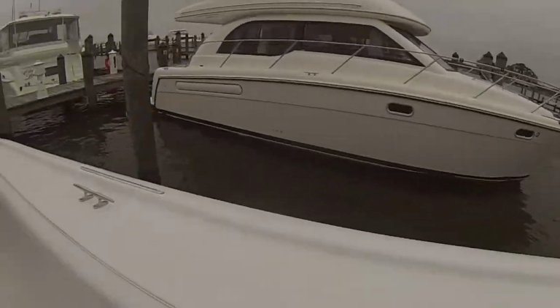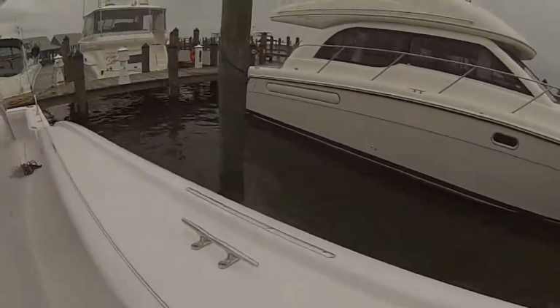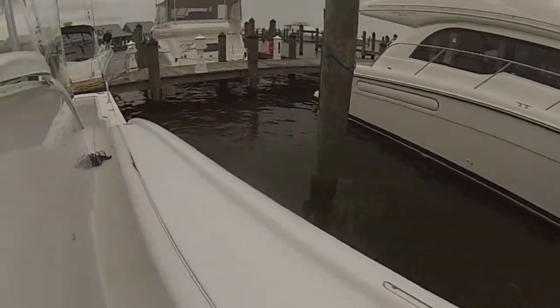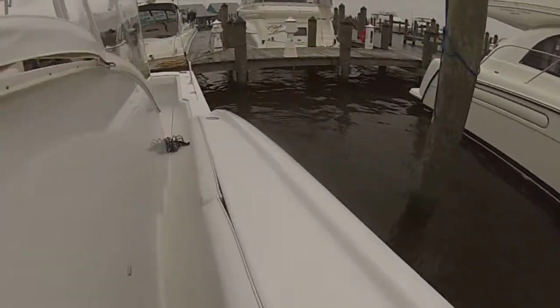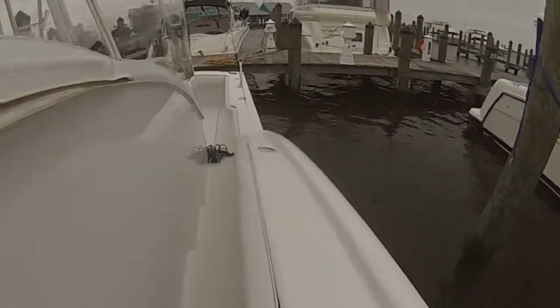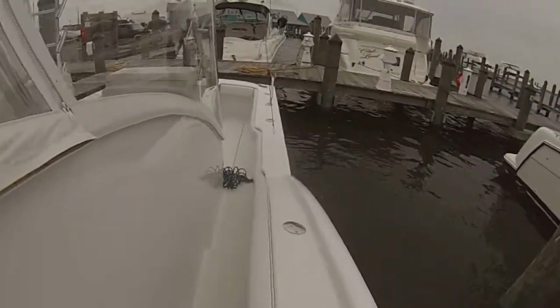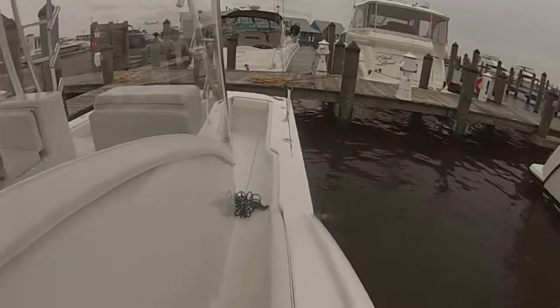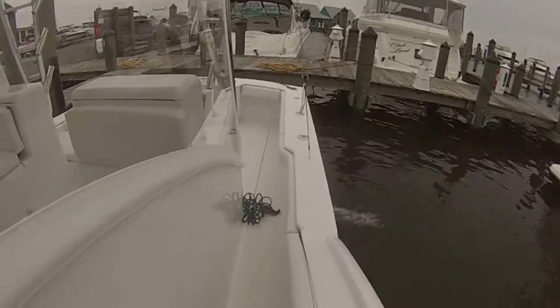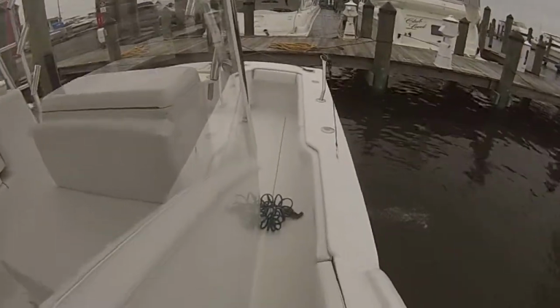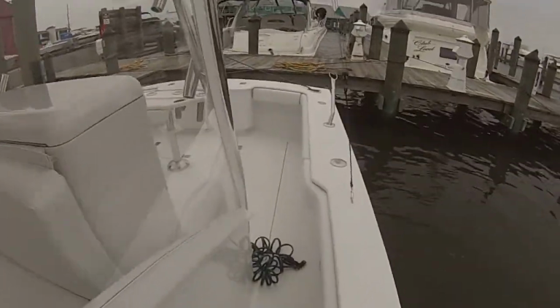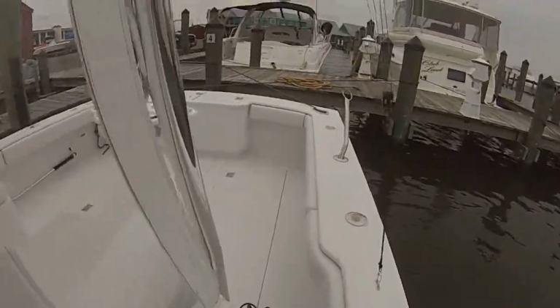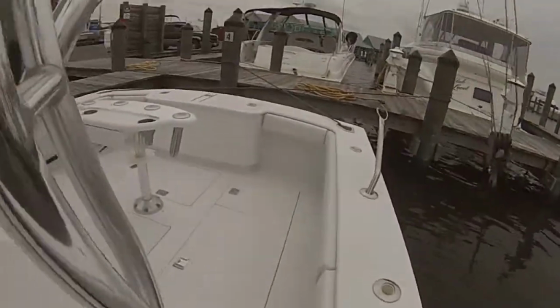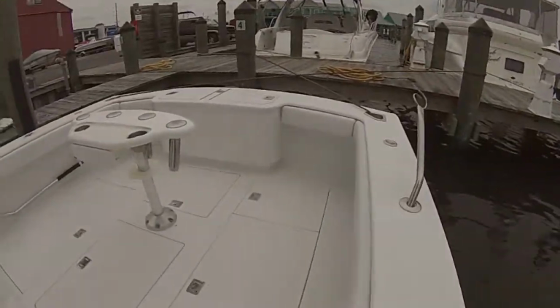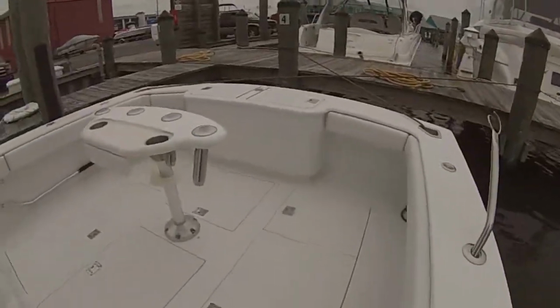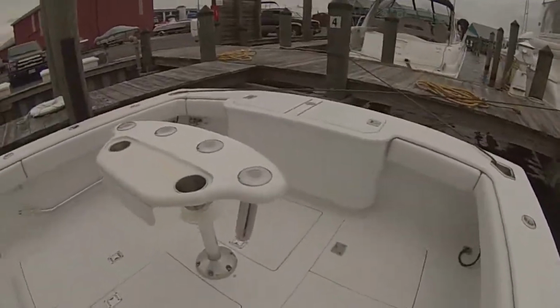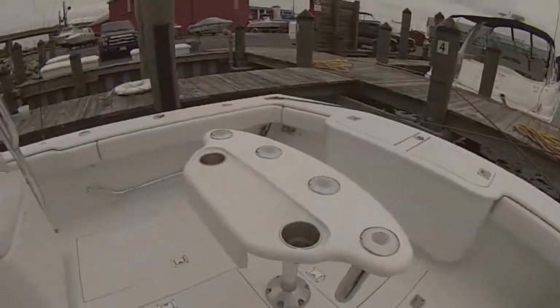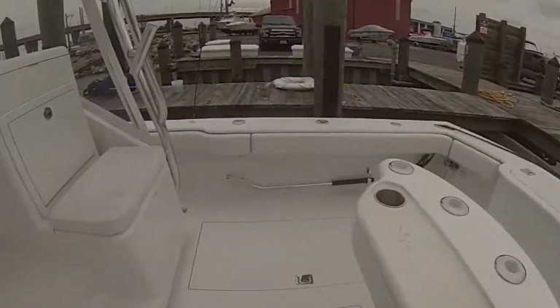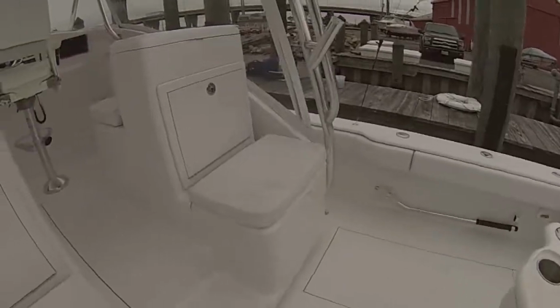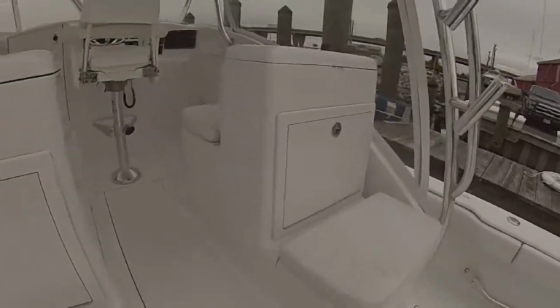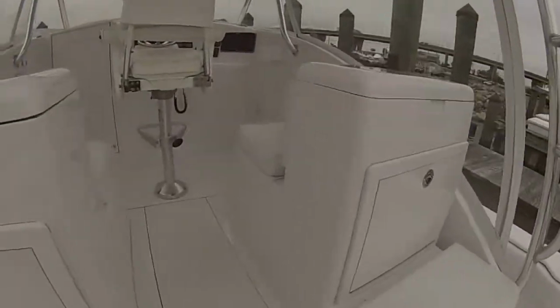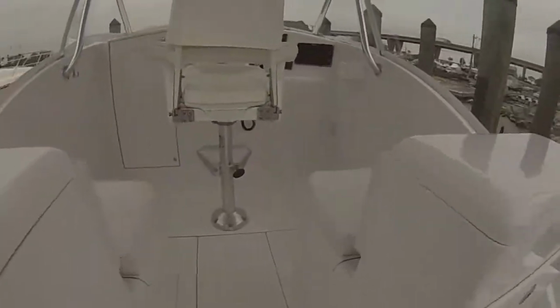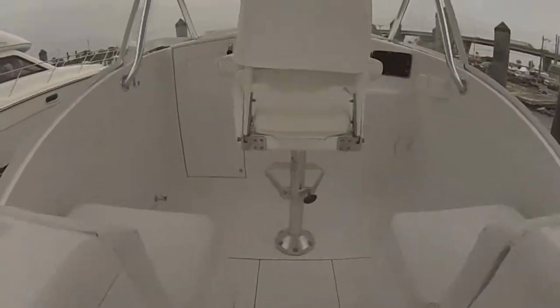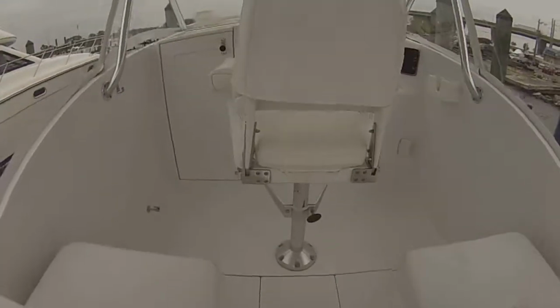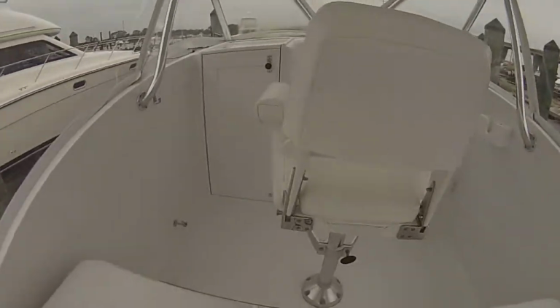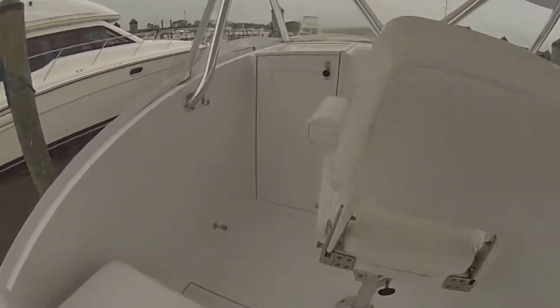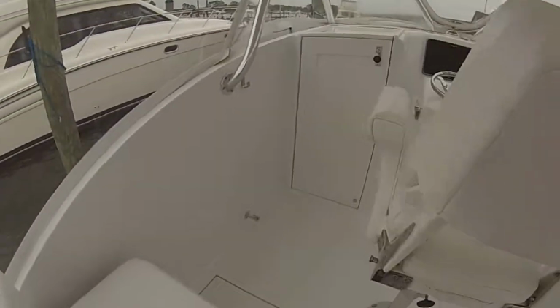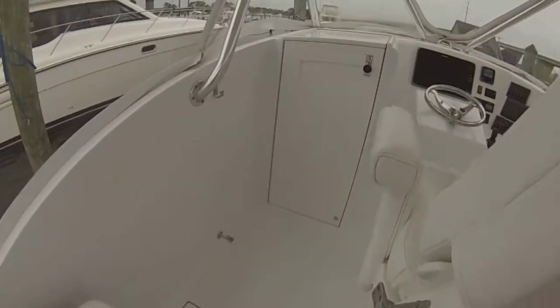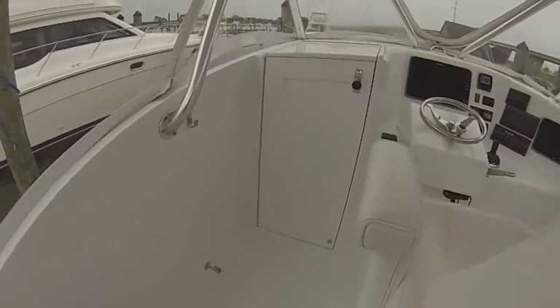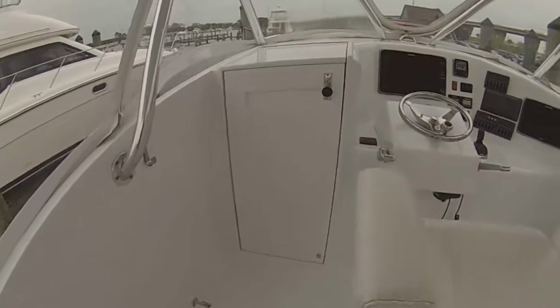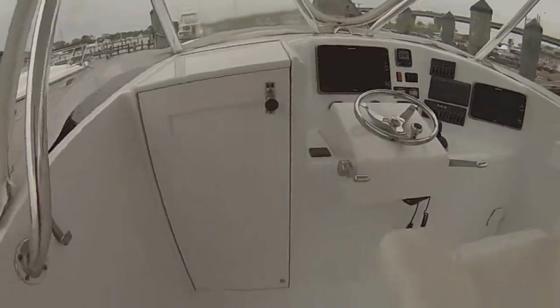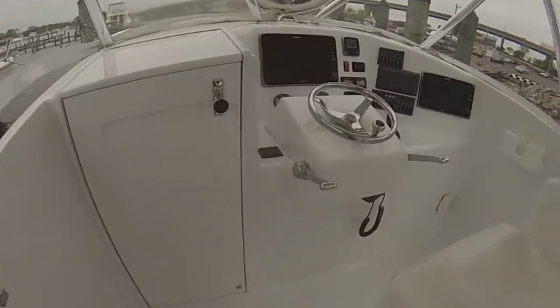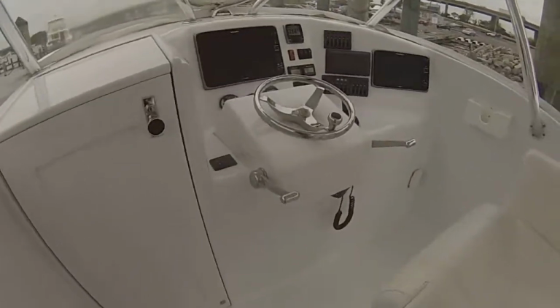Coming all the way around — it's a wide open cockpit. This boat is an IPS diesel boat. Low 30 mile an hour cruise, tops out rated at about 40 miles an hour.